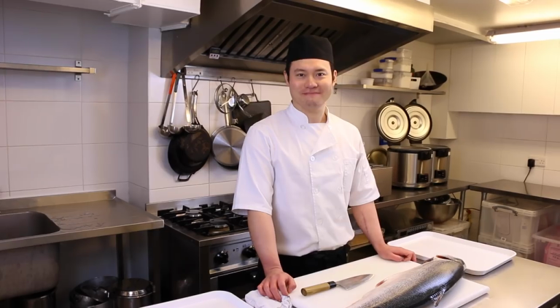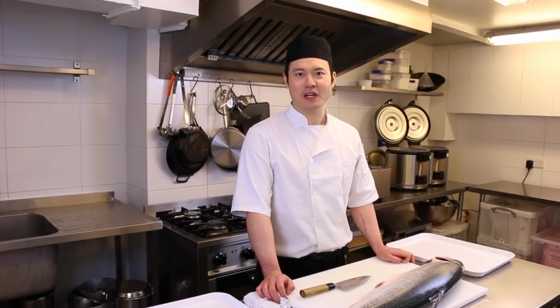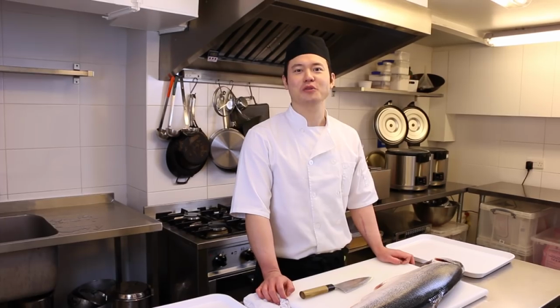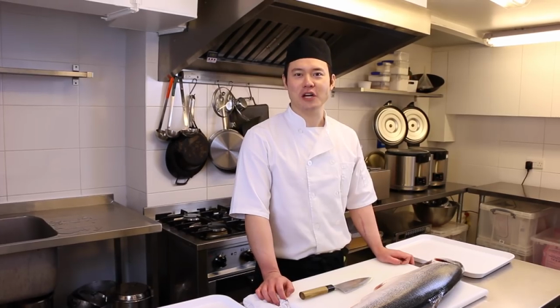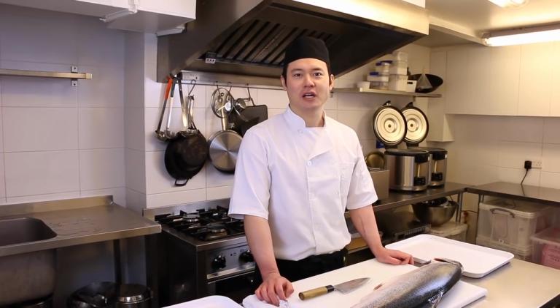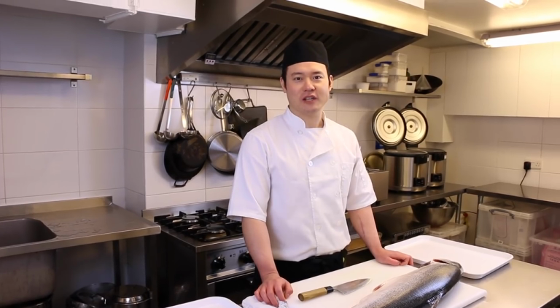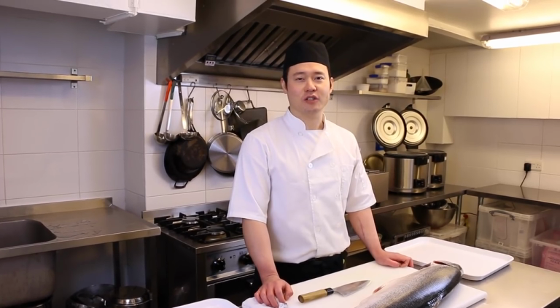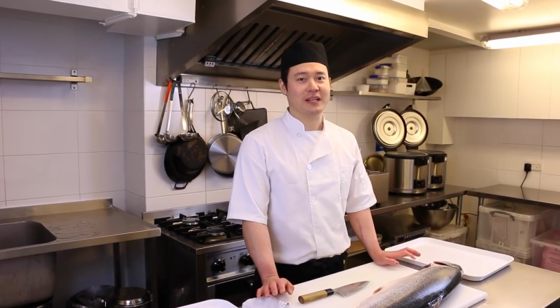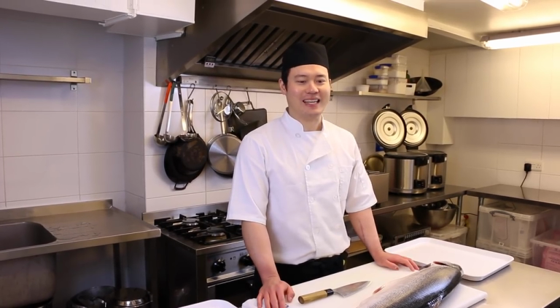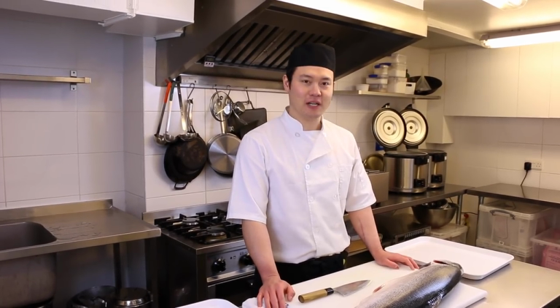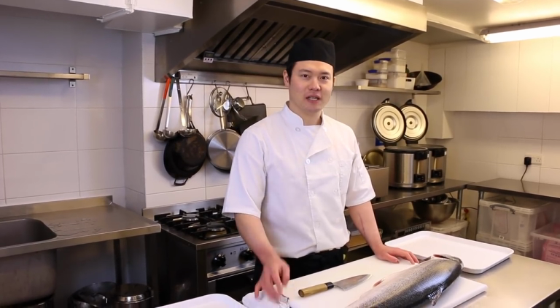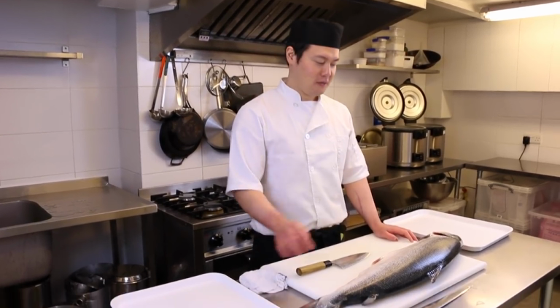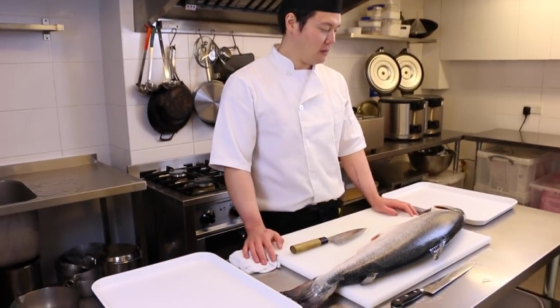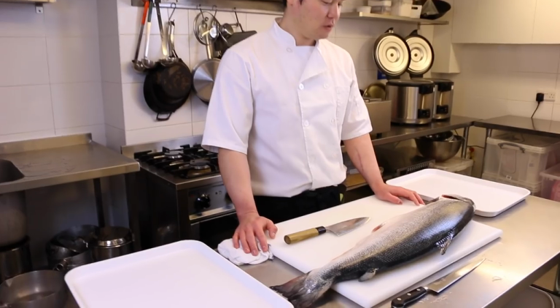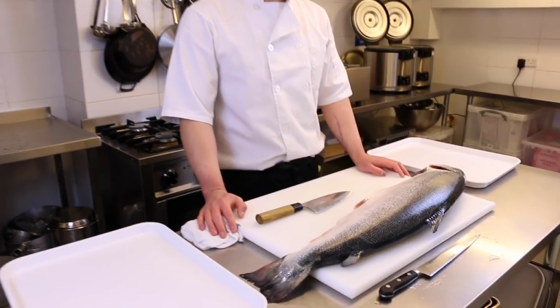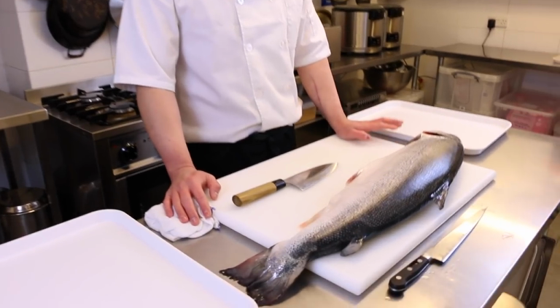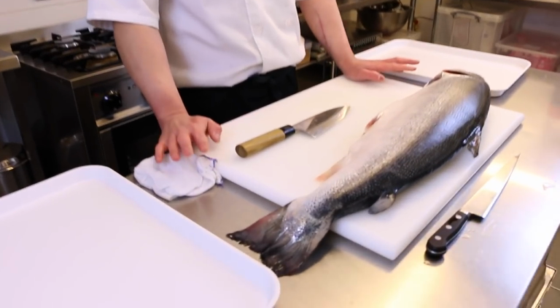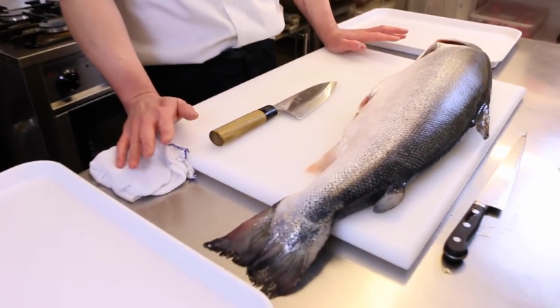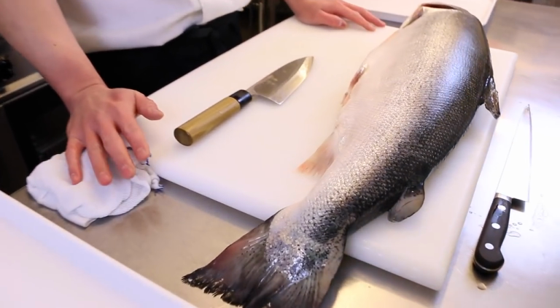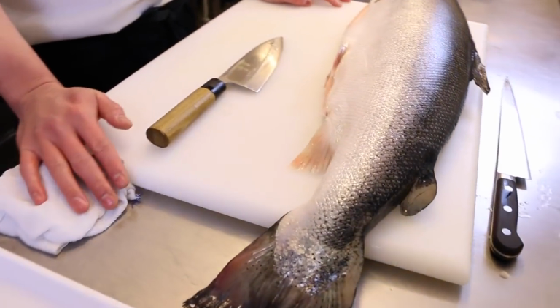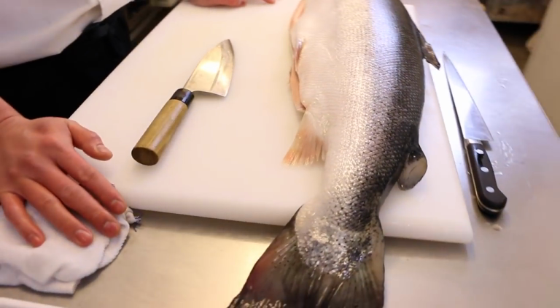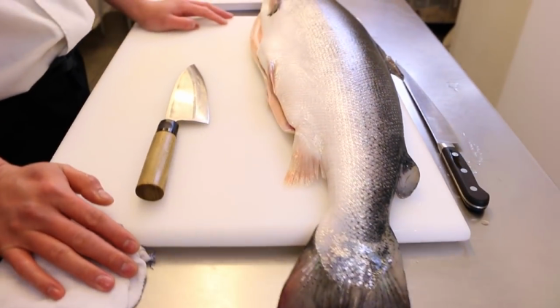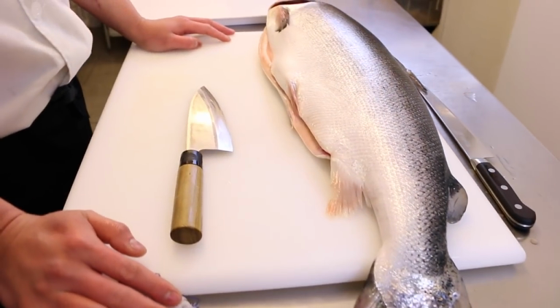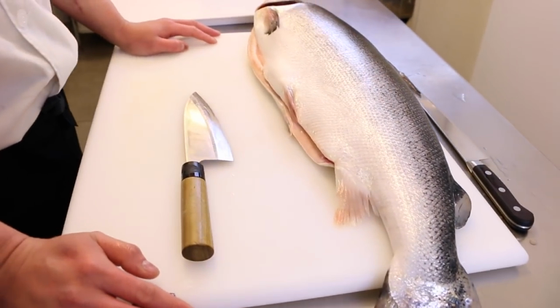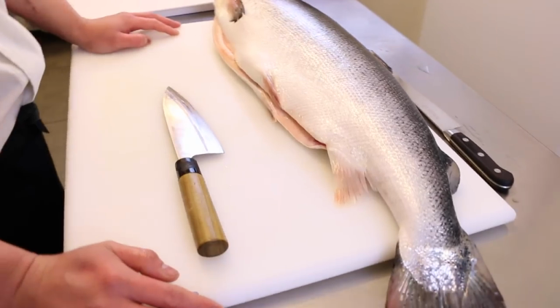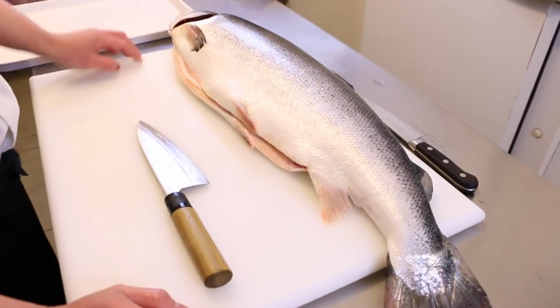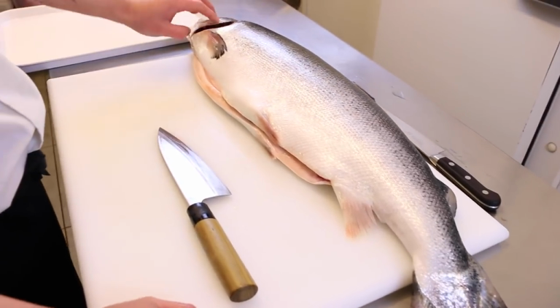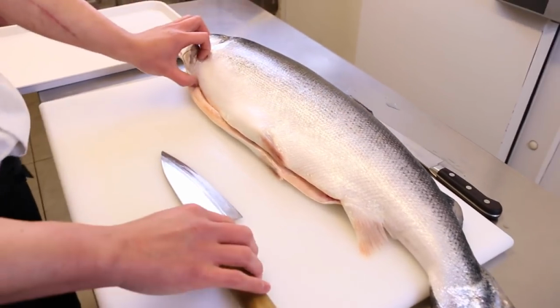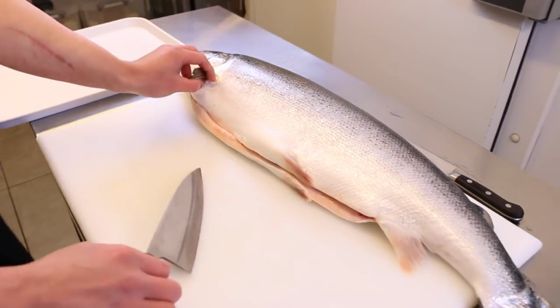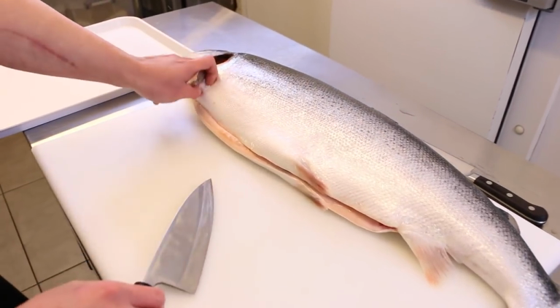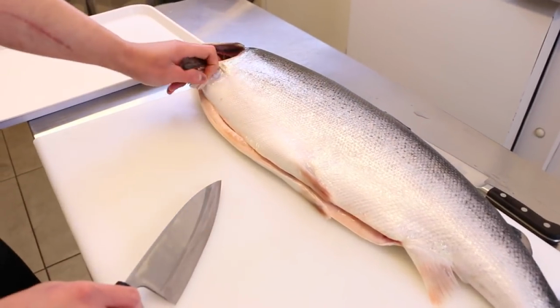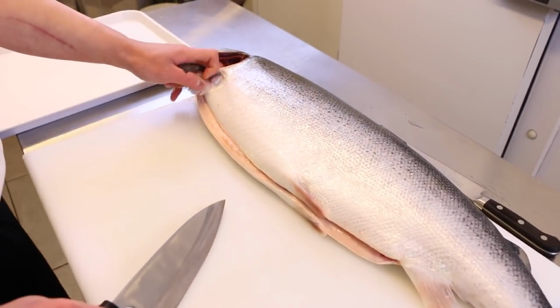Hi everyone and welcome to another video. Today we're going to fillet a salmon. If you come down here you'll see a roughly six or six and a half kilo Scottish salmon. The first thing I want to do is to take off its head.